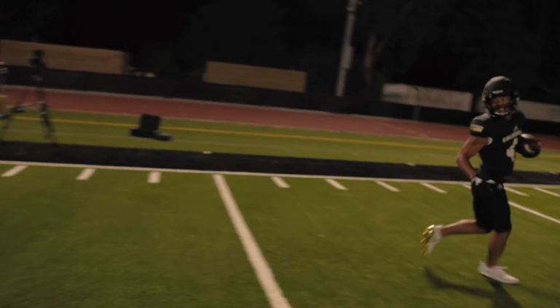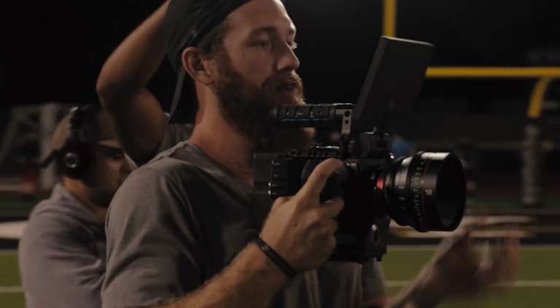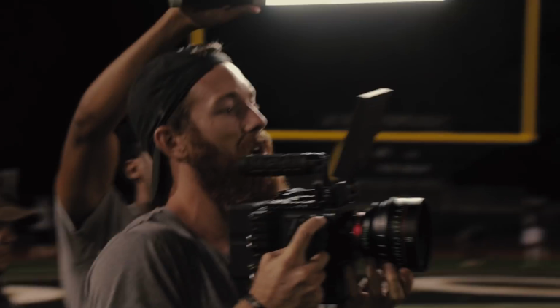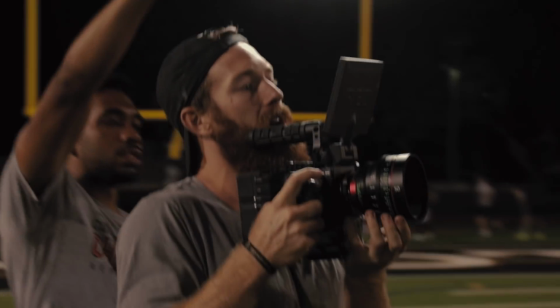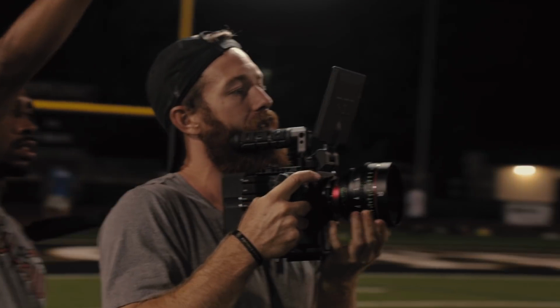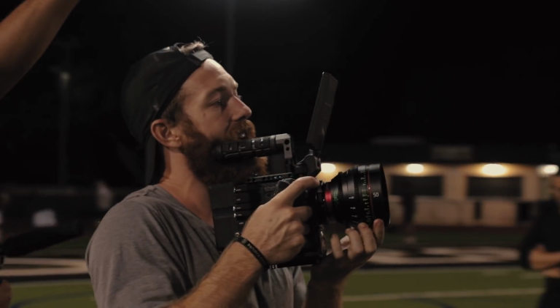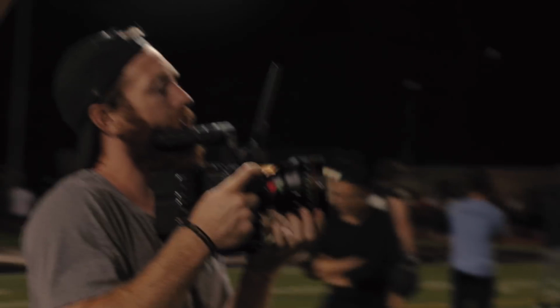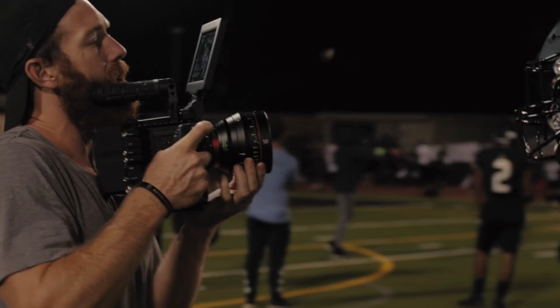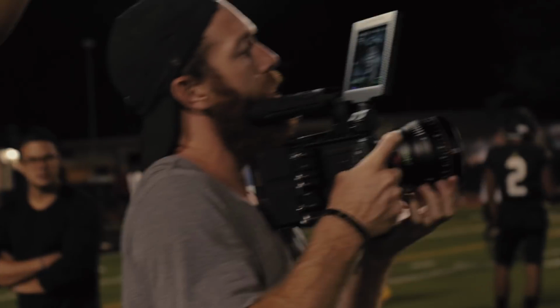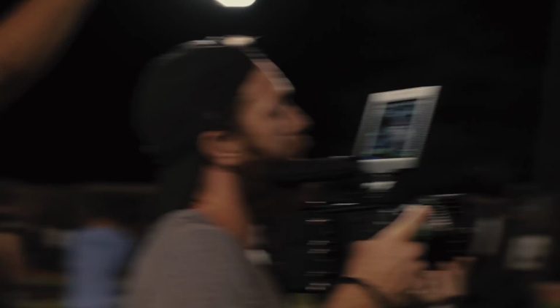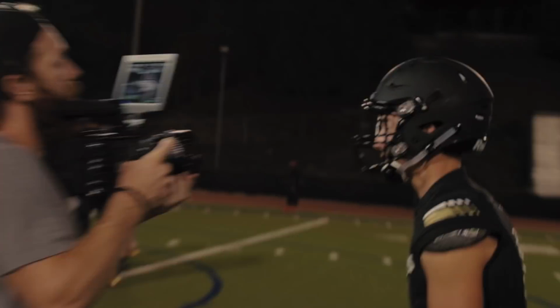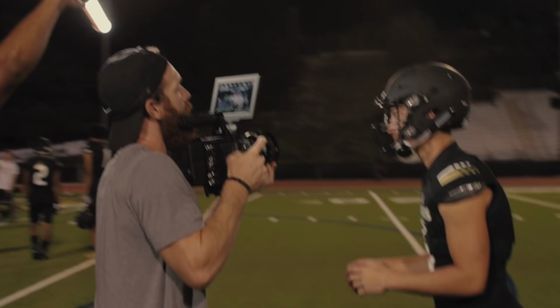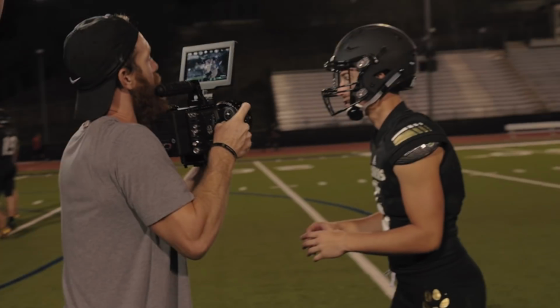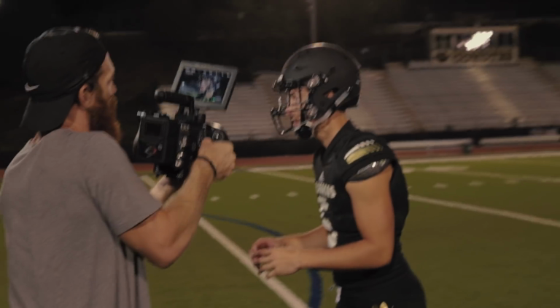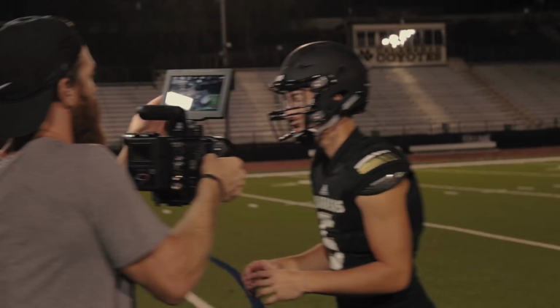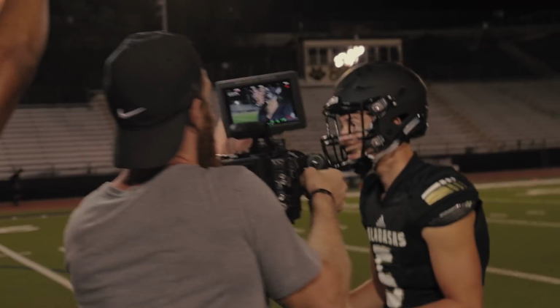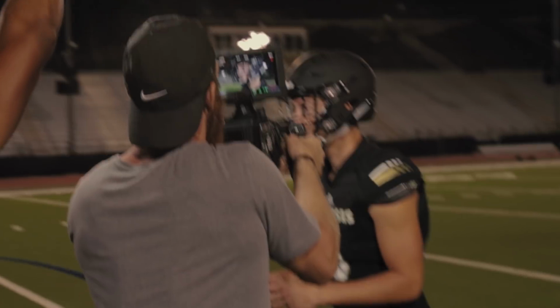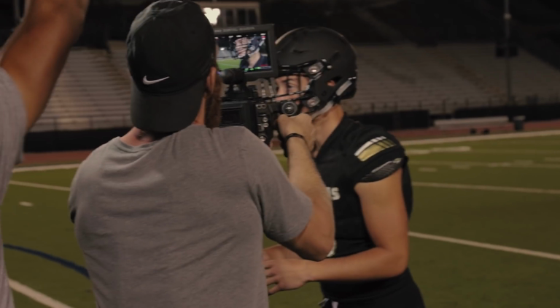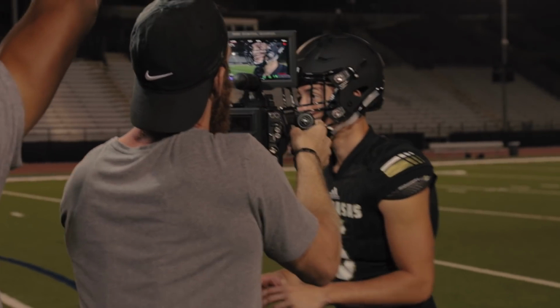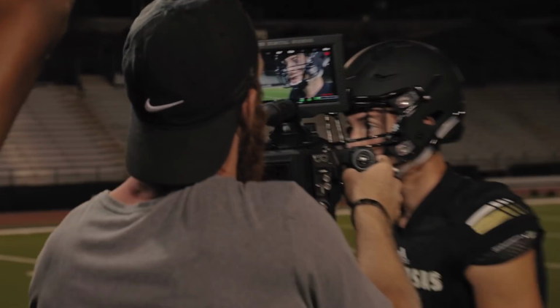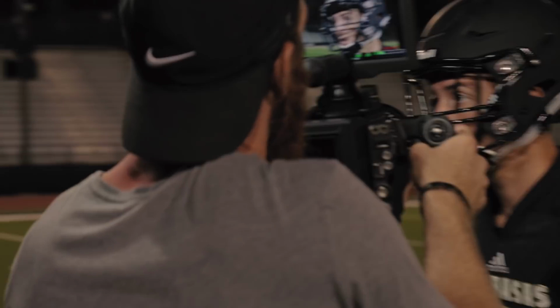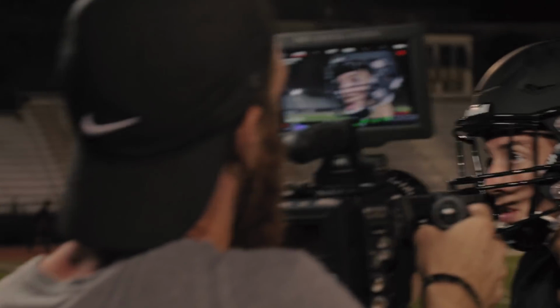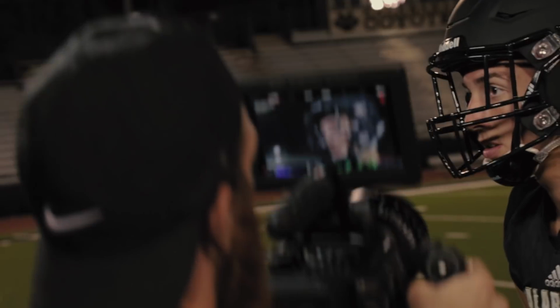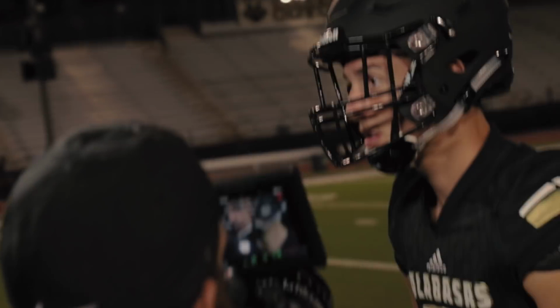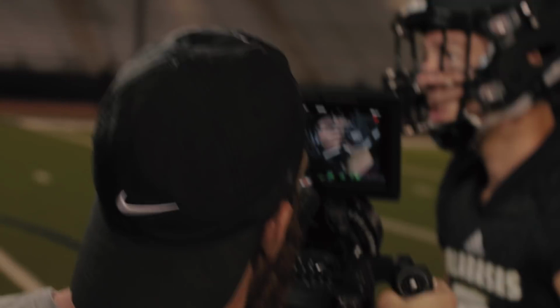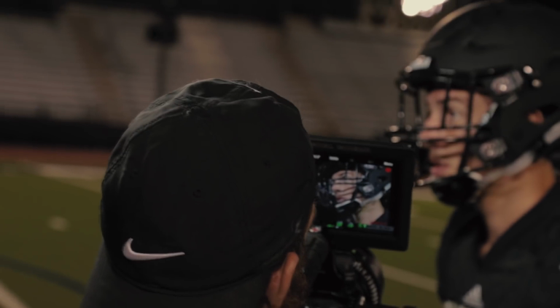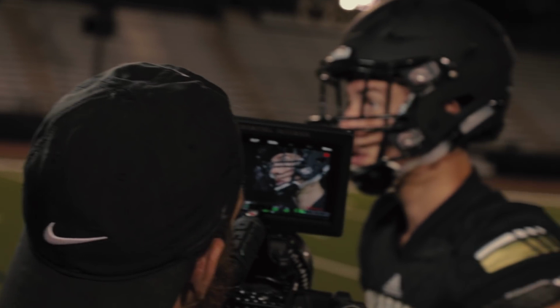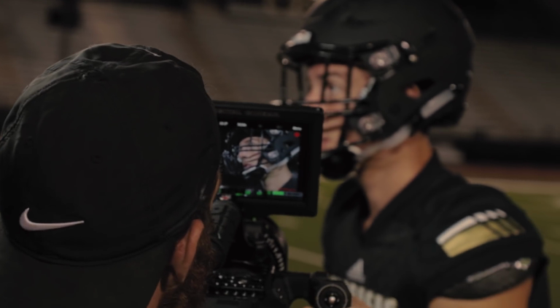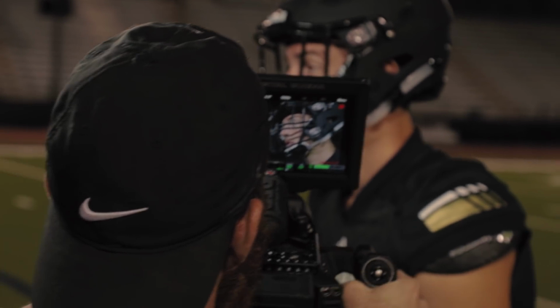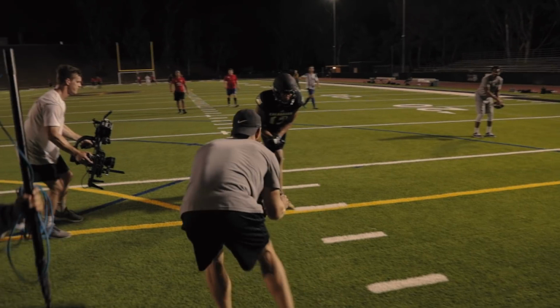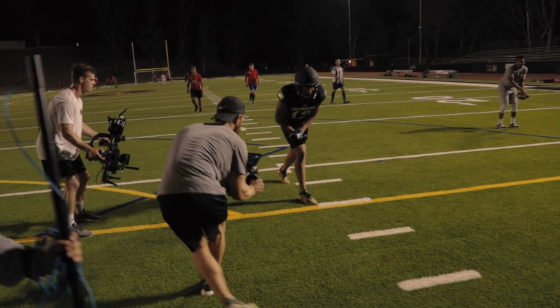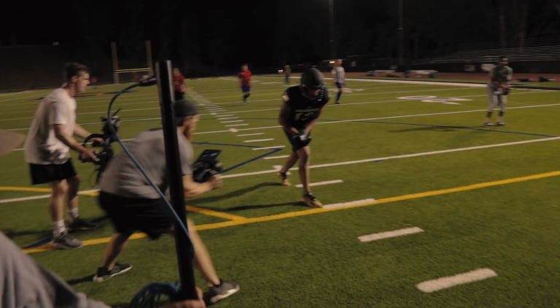You can see more handheld action. The cameras we've been using are the Red Monstro and the Red Helium, as well as my Red Dragon. We've been running three to four Reds at a time while shooting the show.